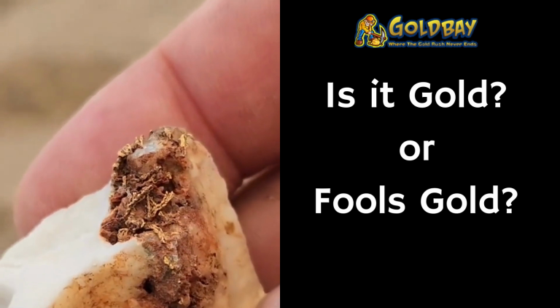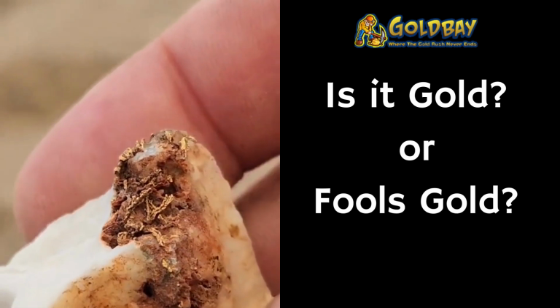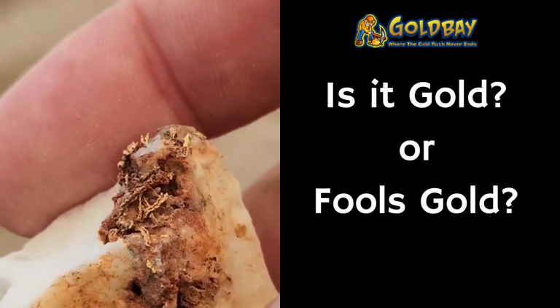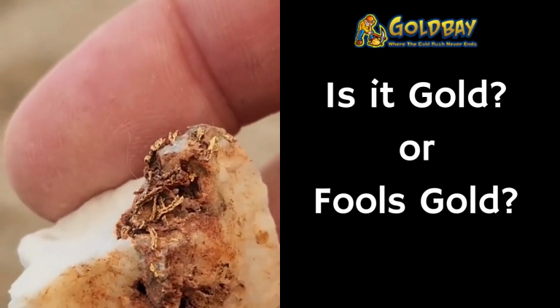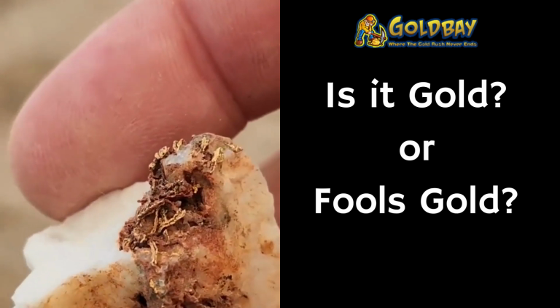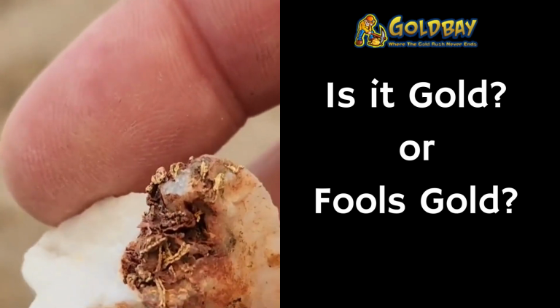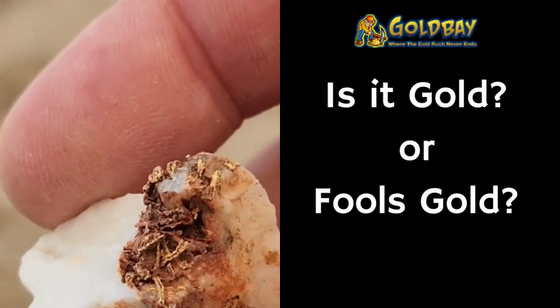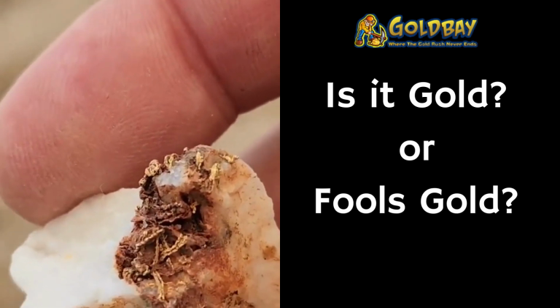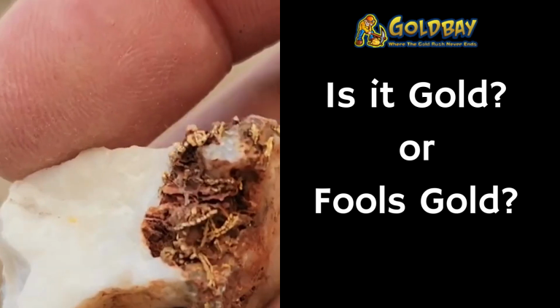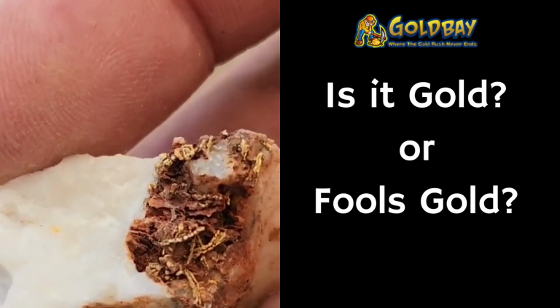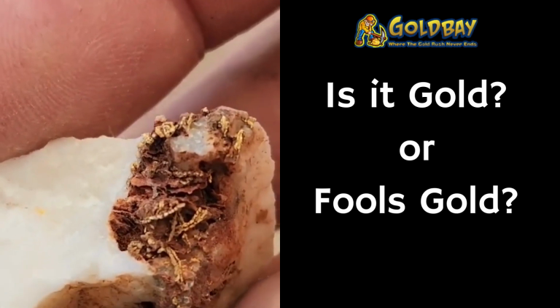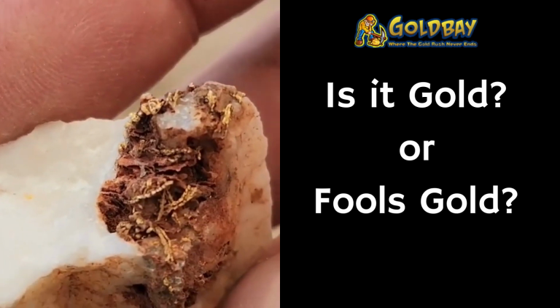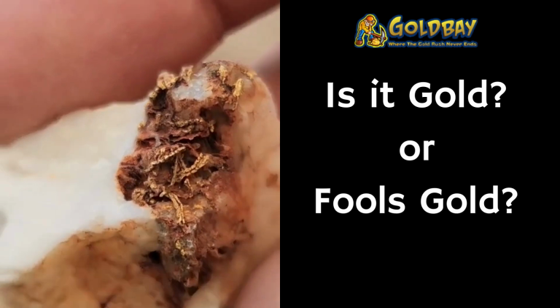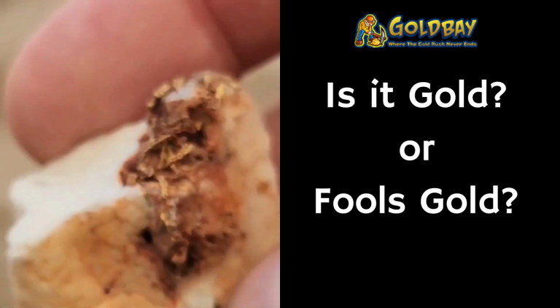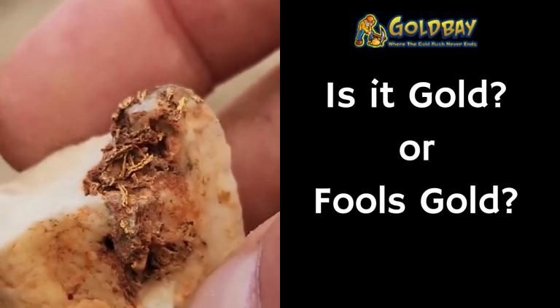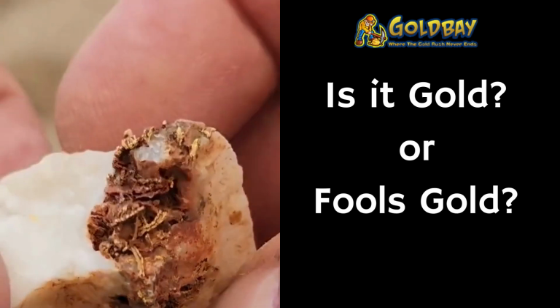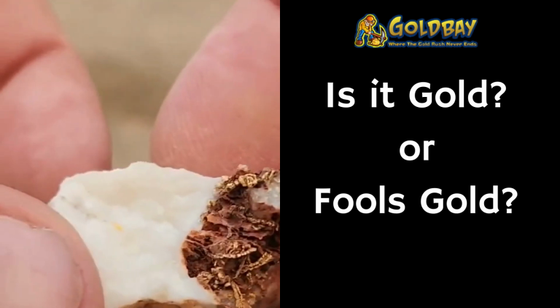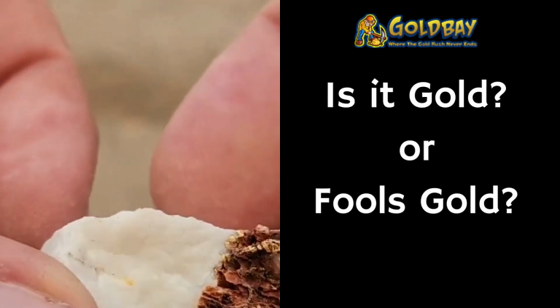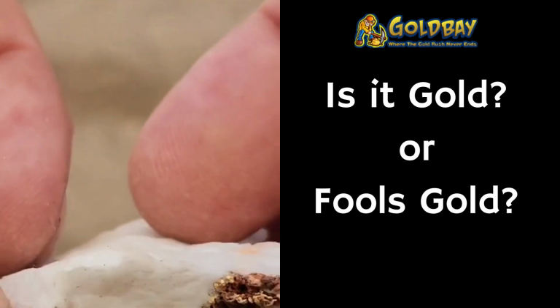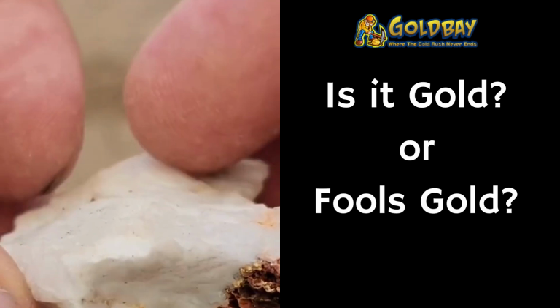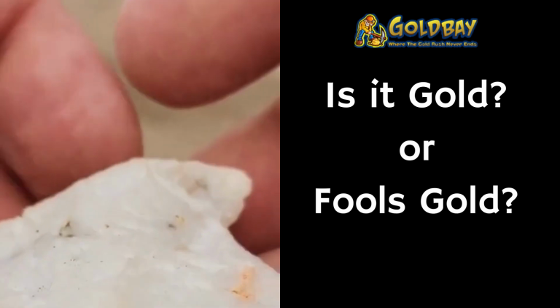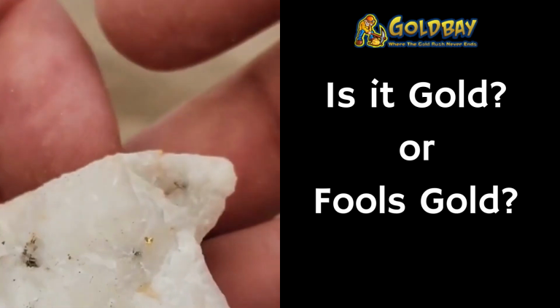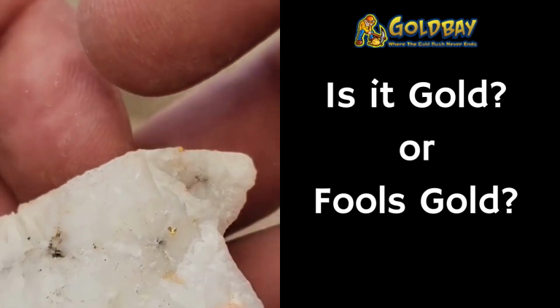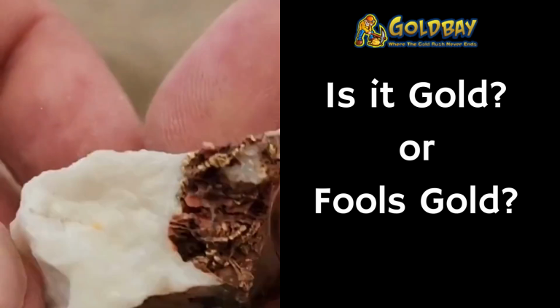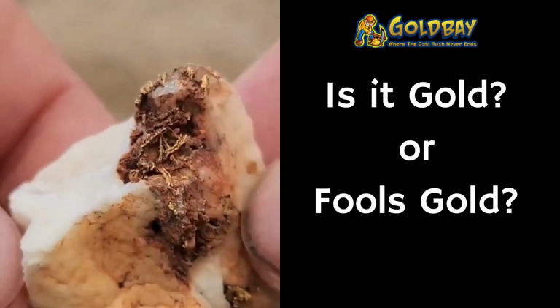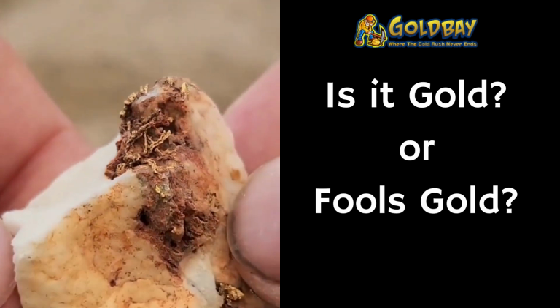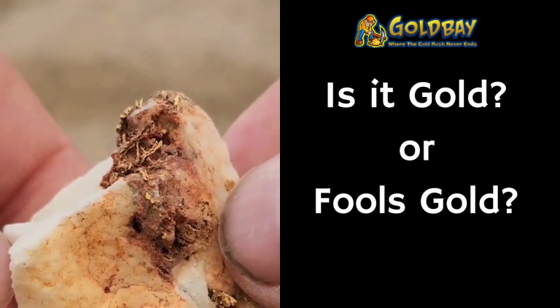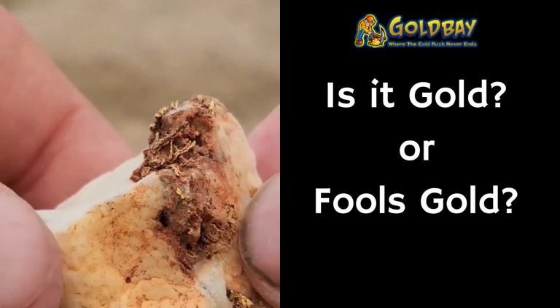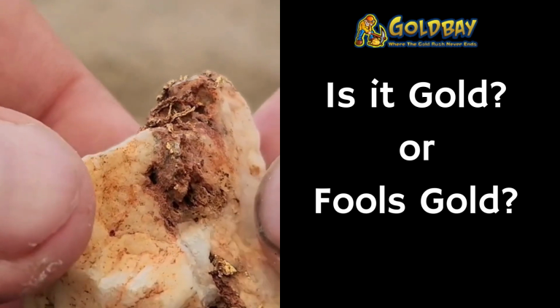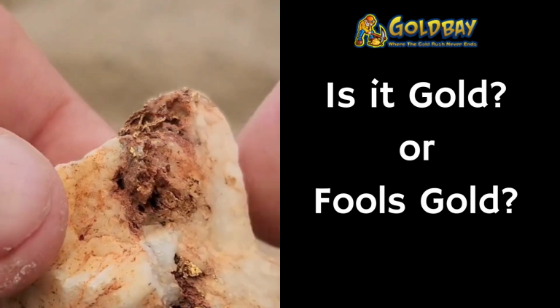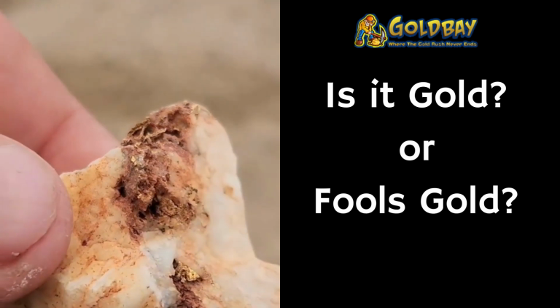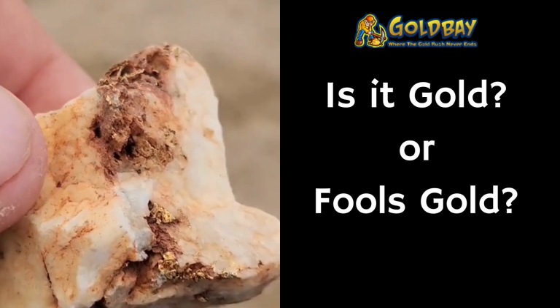What is that on the end? Is that gold or is that some kind of weird discoloration? We have the quartz and the dirty rock. Number ten.